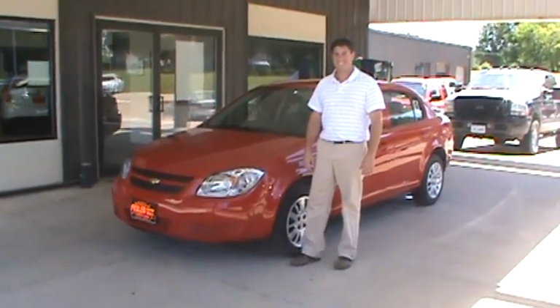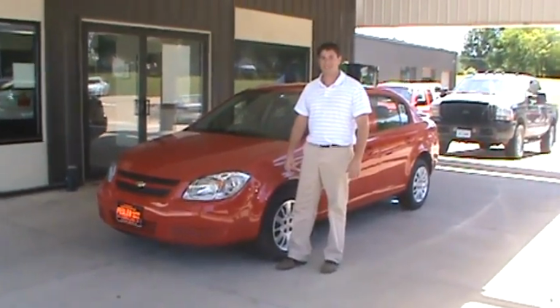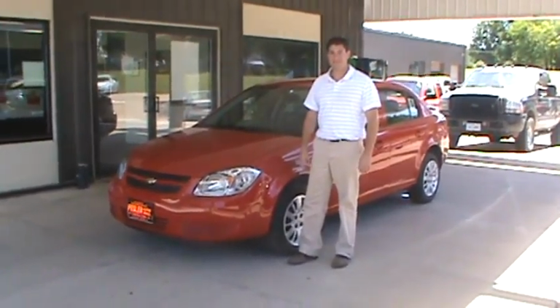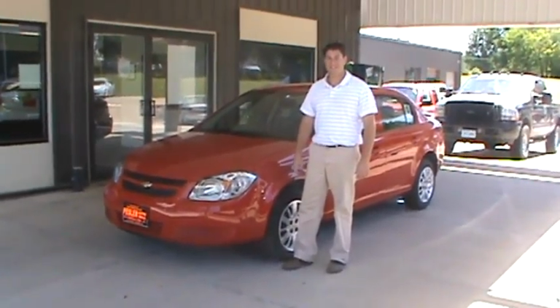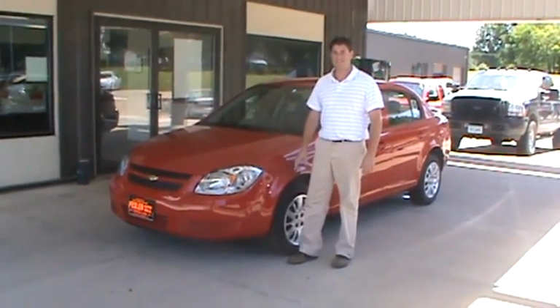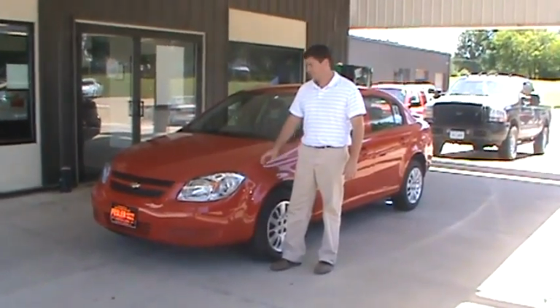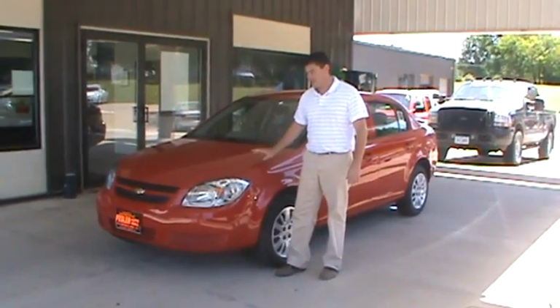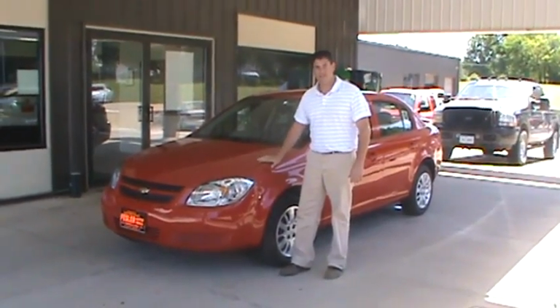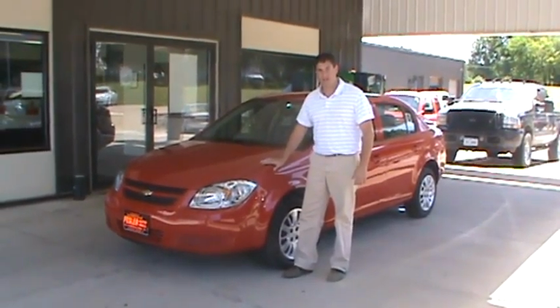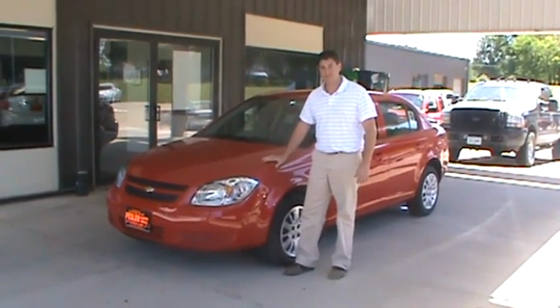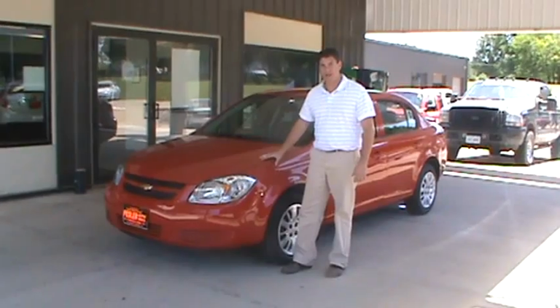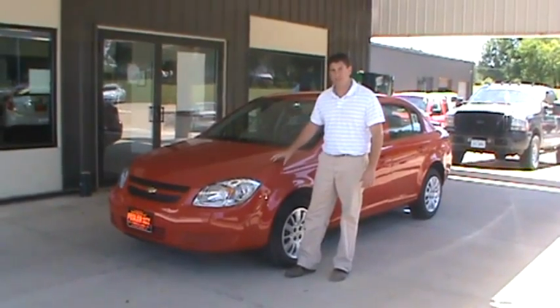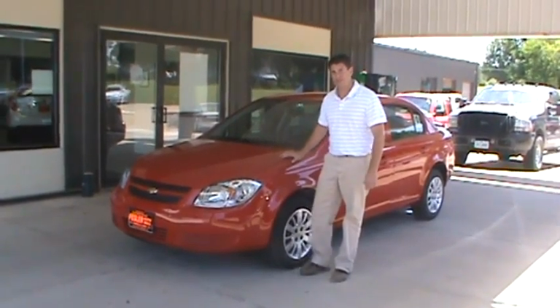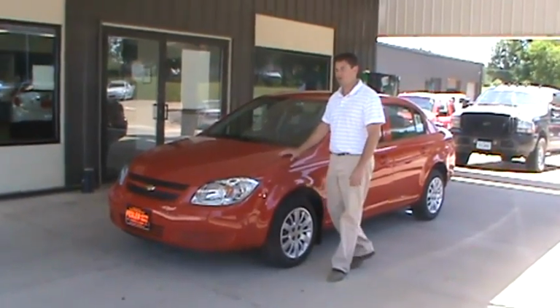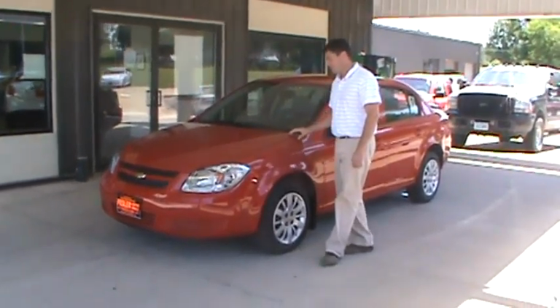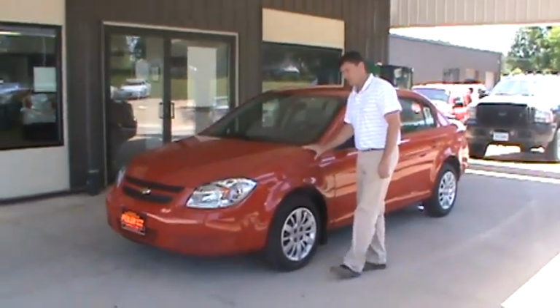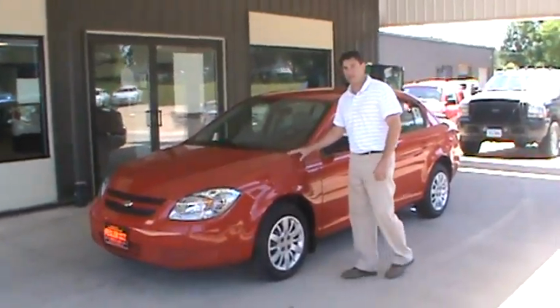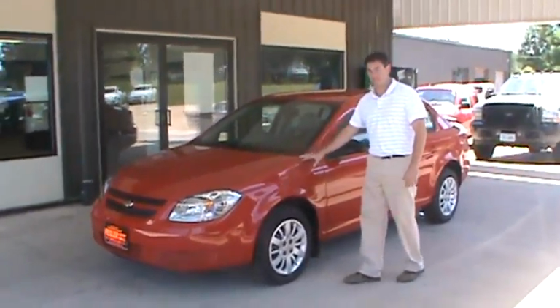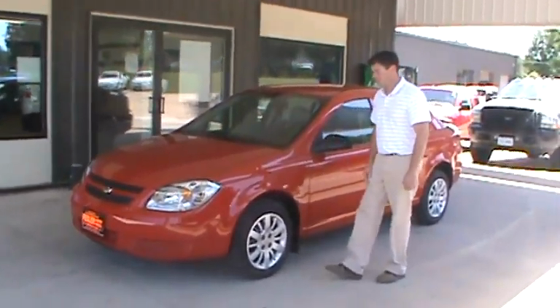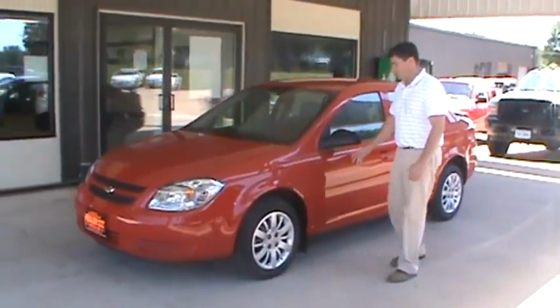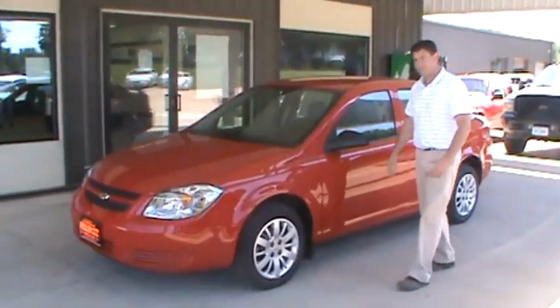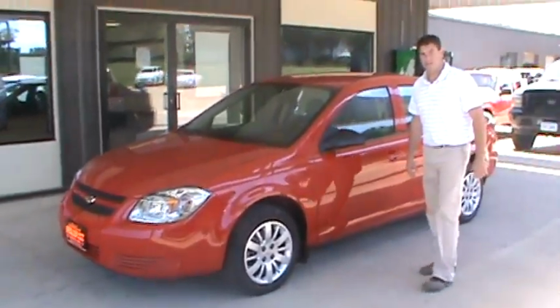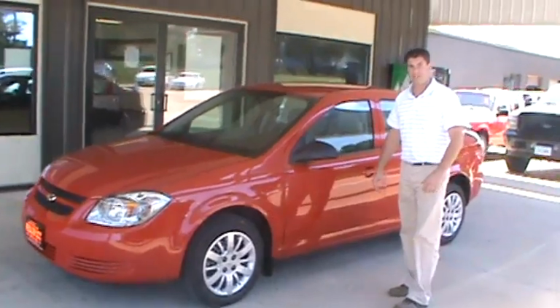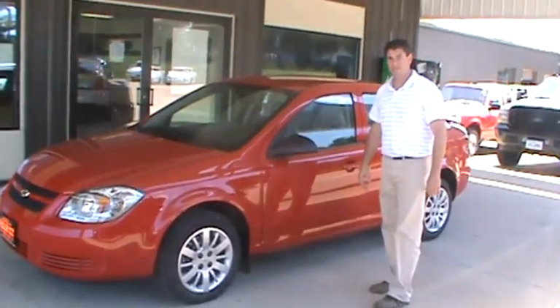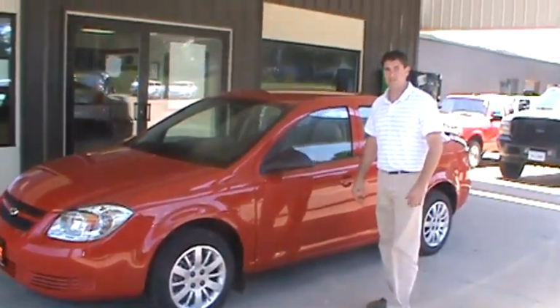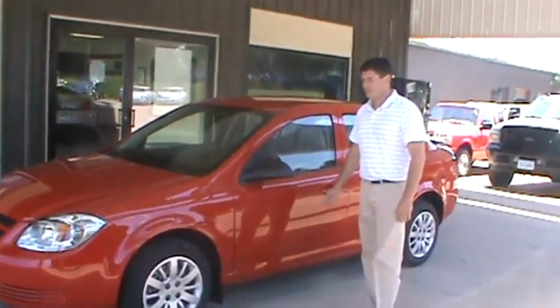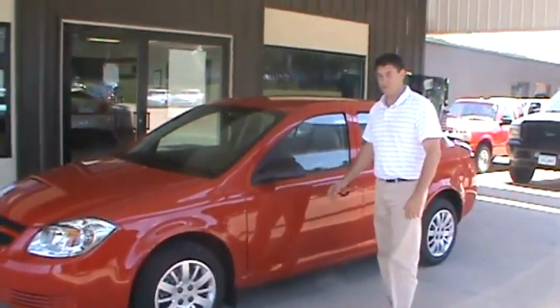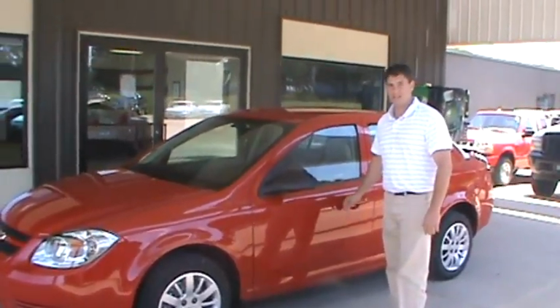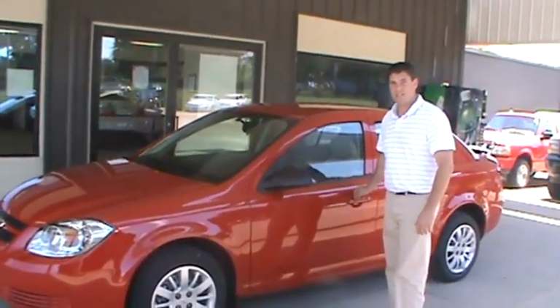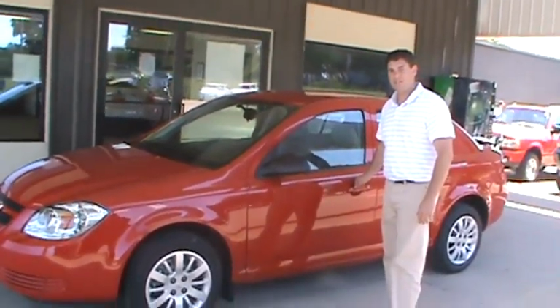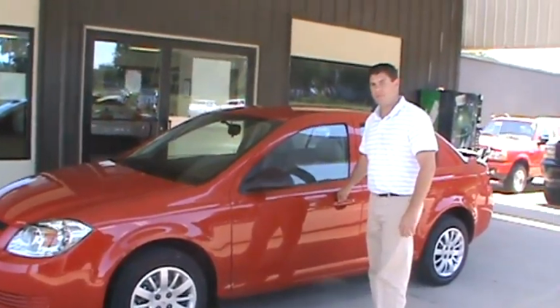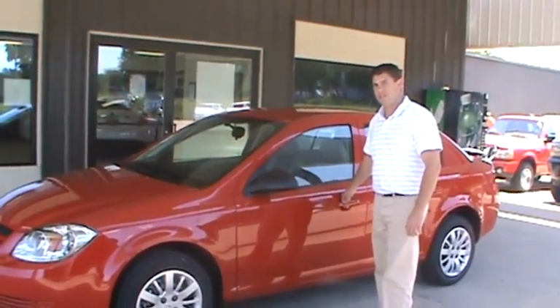Hi, Tracy Ceboski here at Festlers. Today we have a 2010 brand new Chevy Cobalt. This is a little LS version. Now the LS is kind of a price leader vehicle. This vehicle lists out at $17,490.